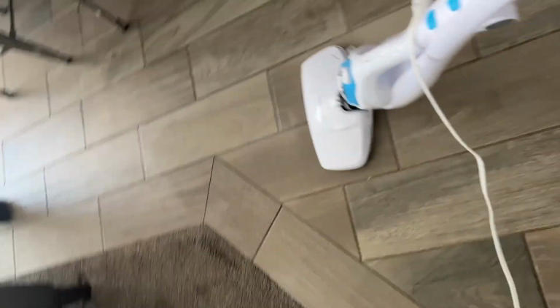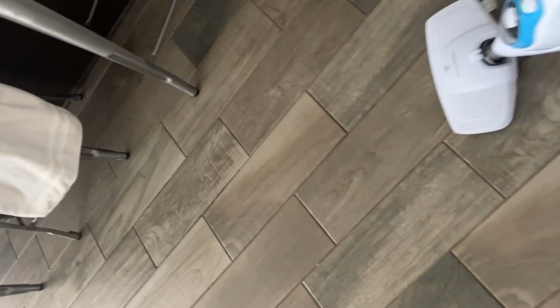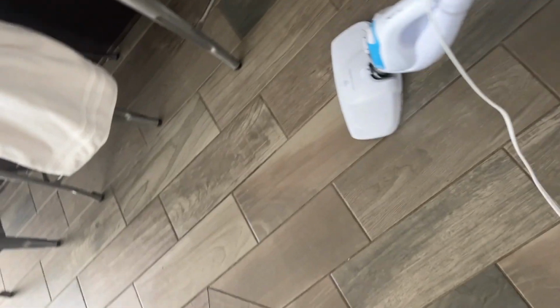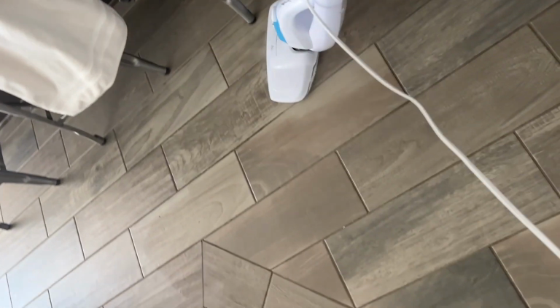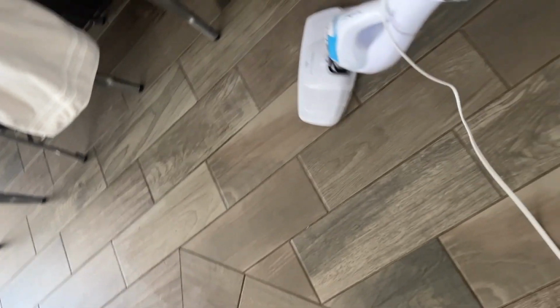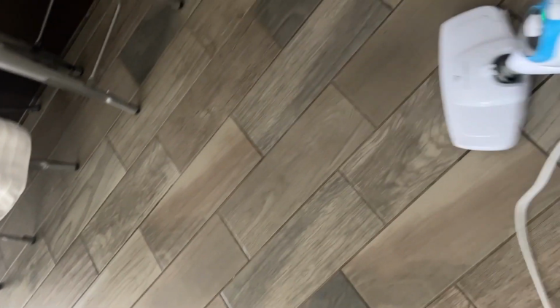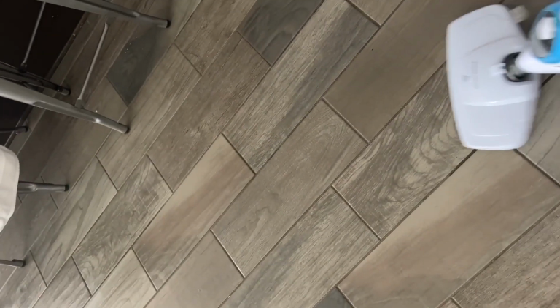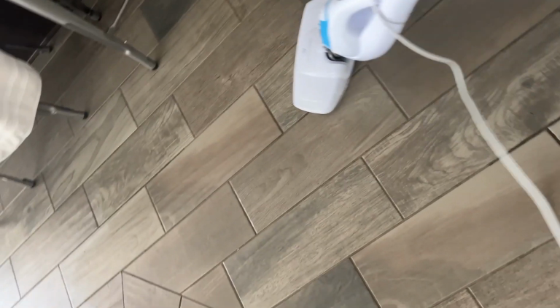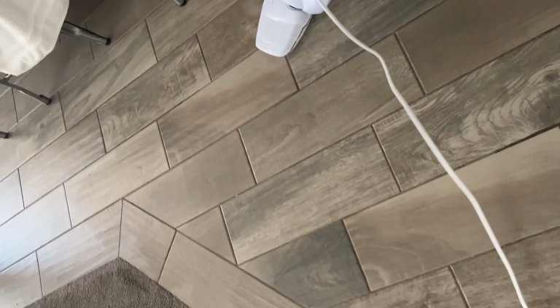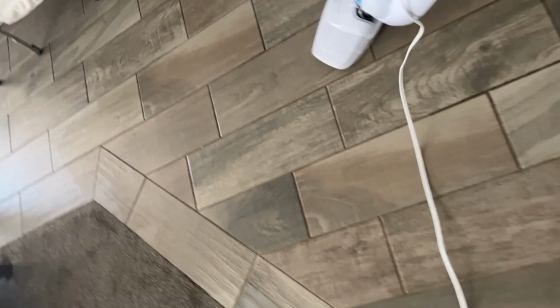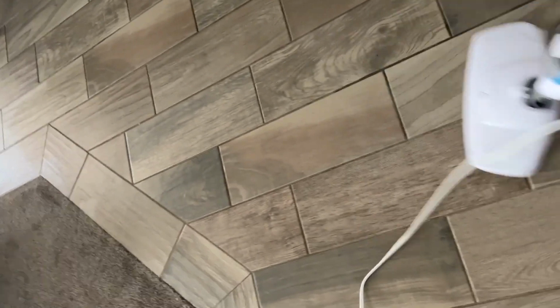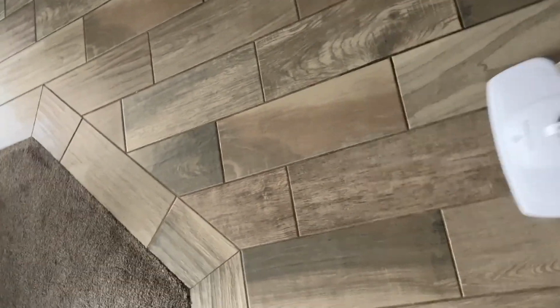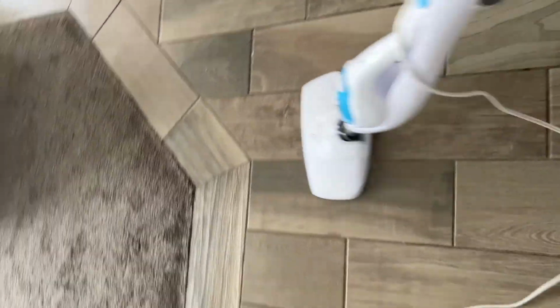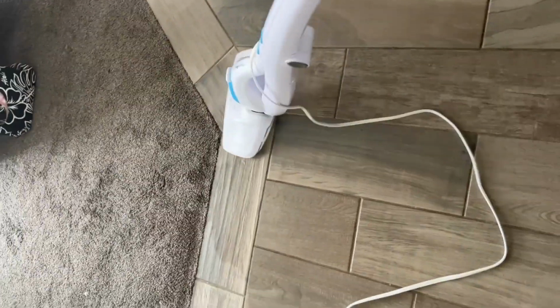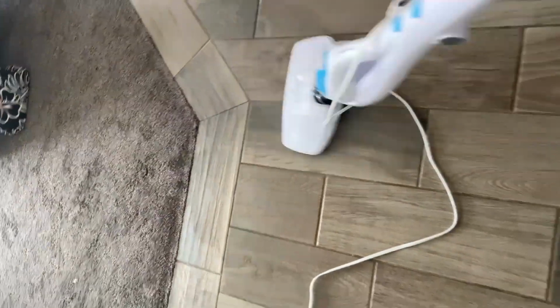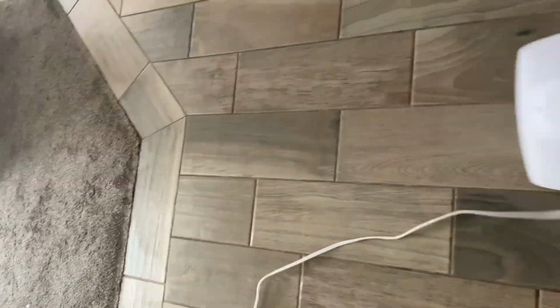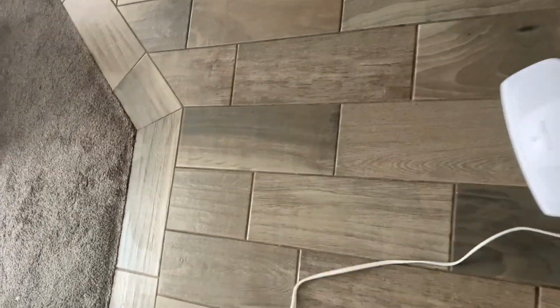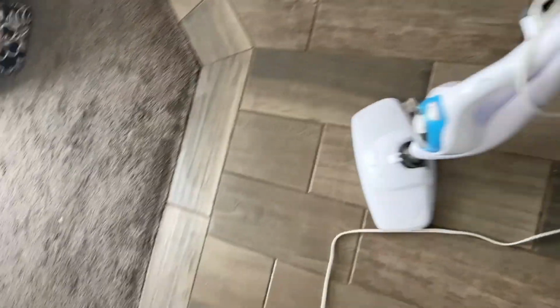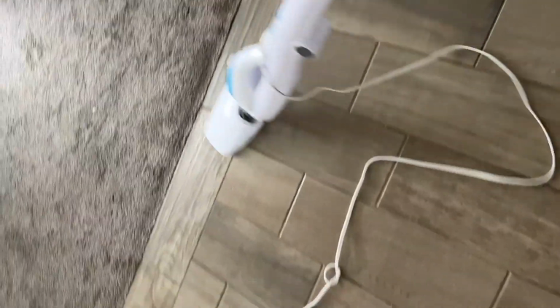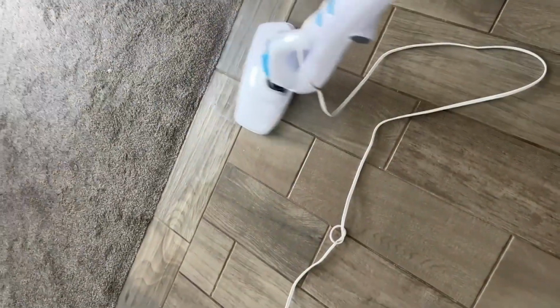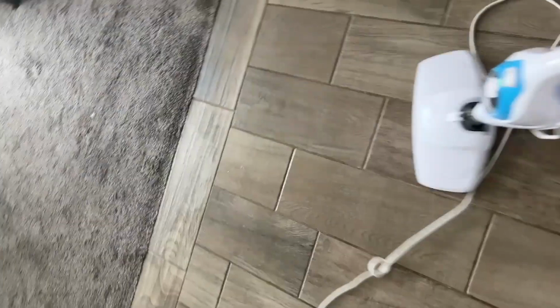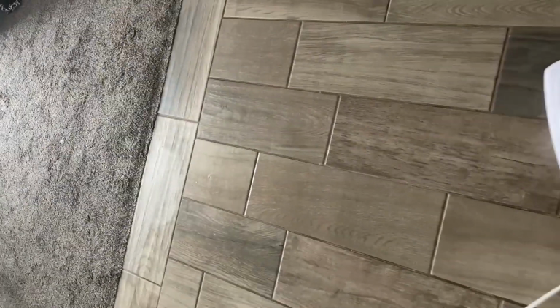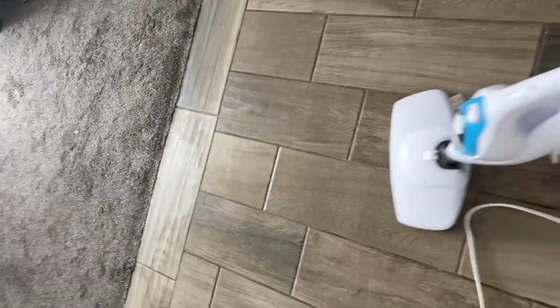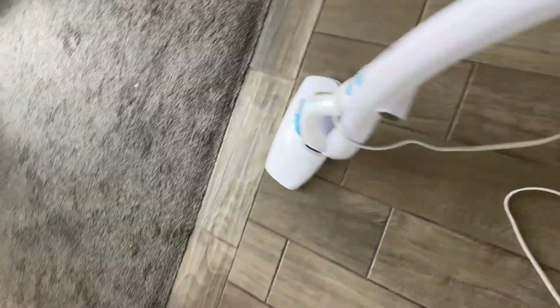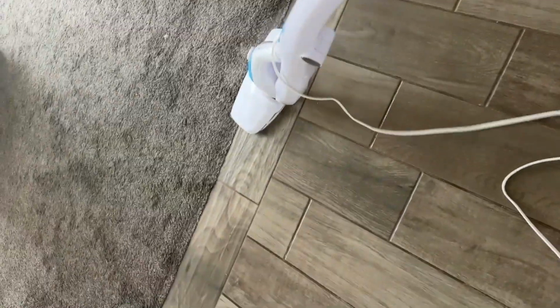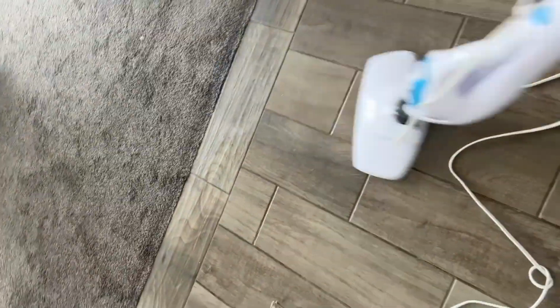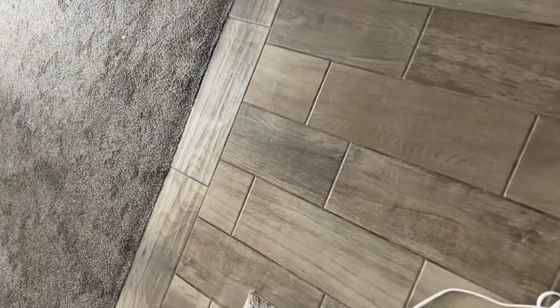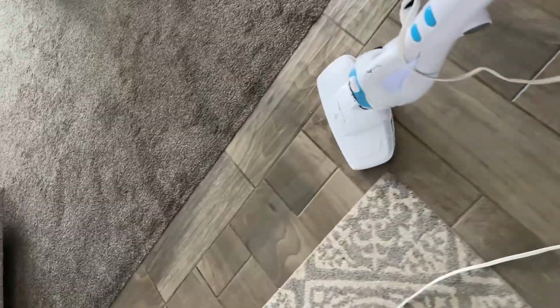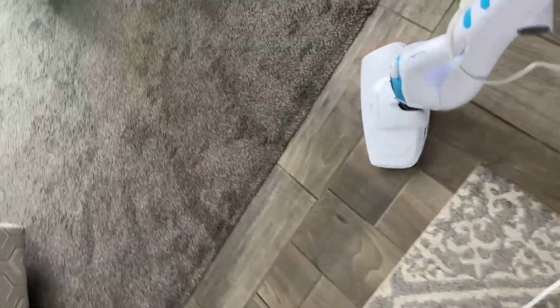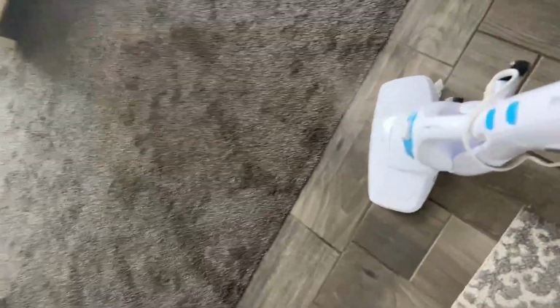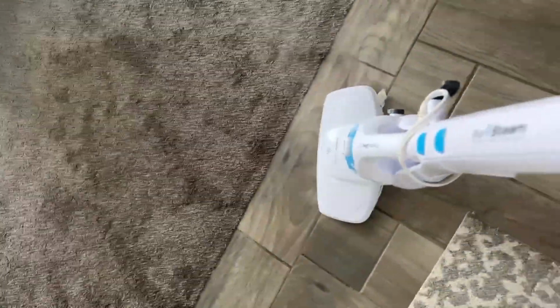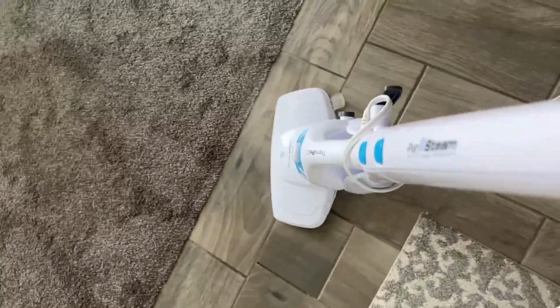Another benefit is it's really dry, so it's gonna dry fast compared to putting down a mop with a lot of water. It's already dry over here right after I steam mopped it.